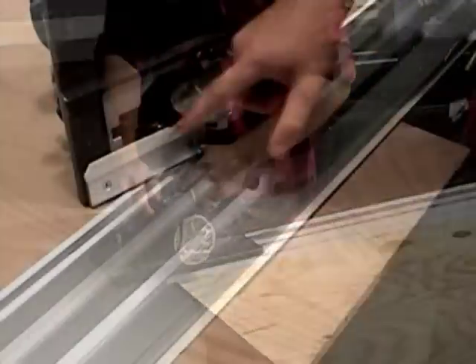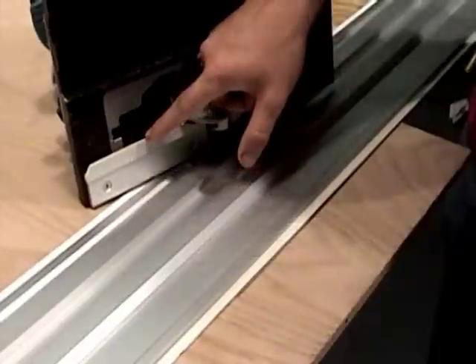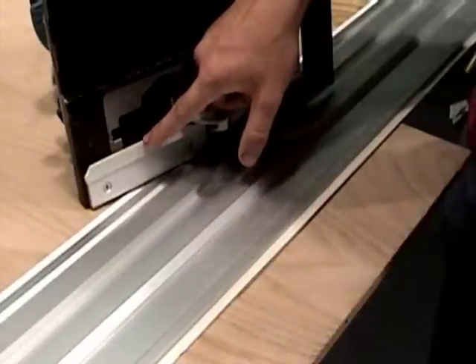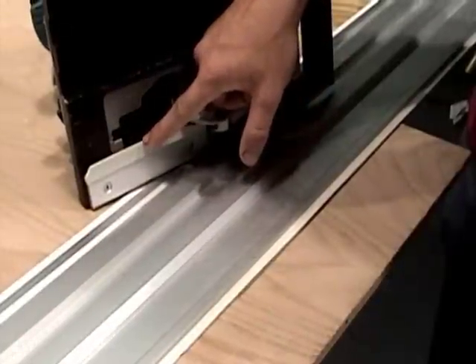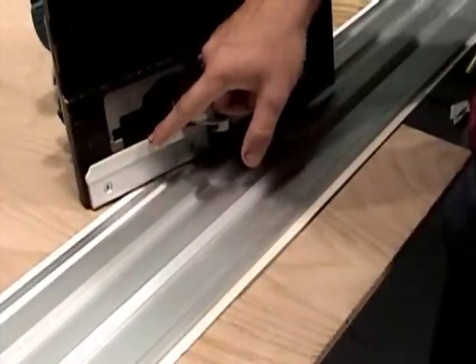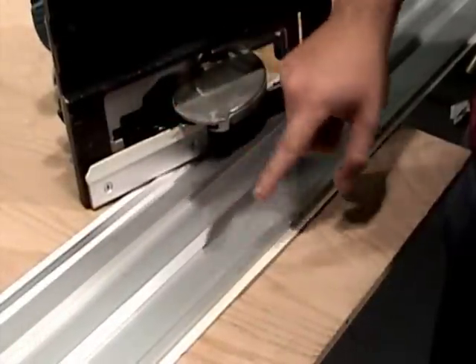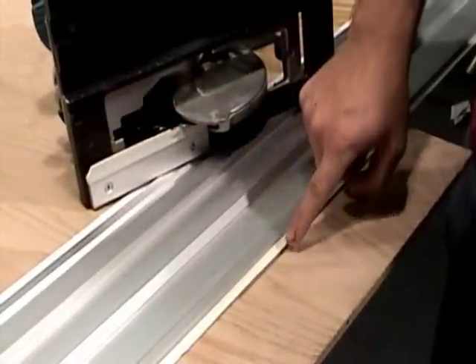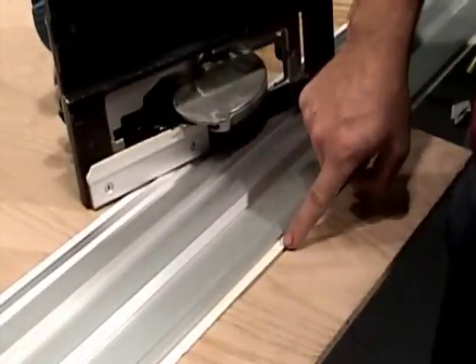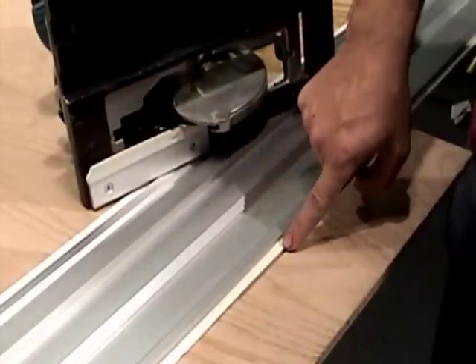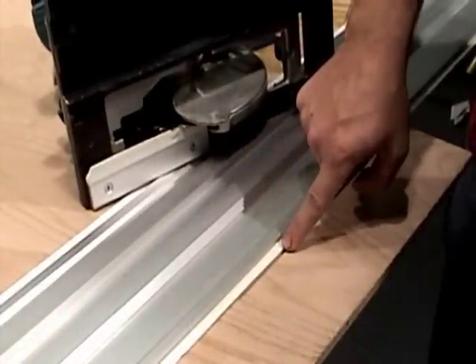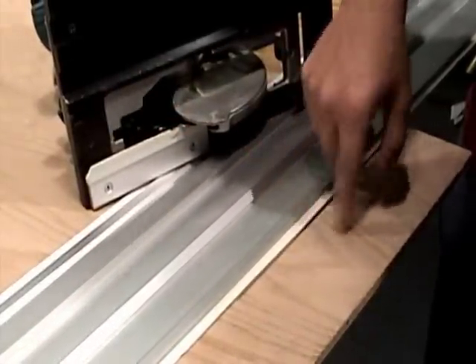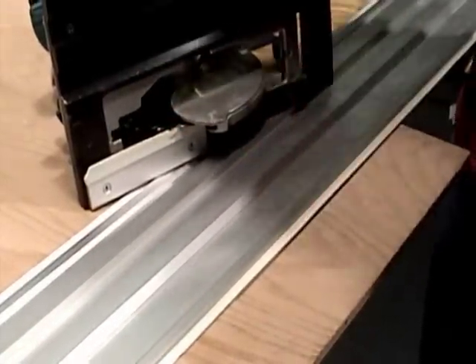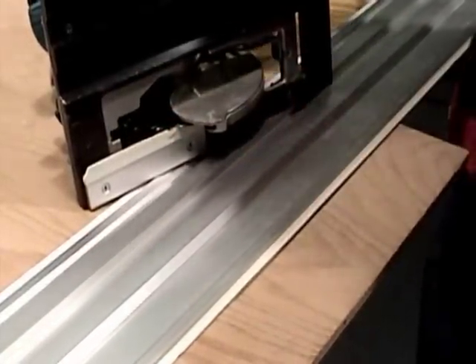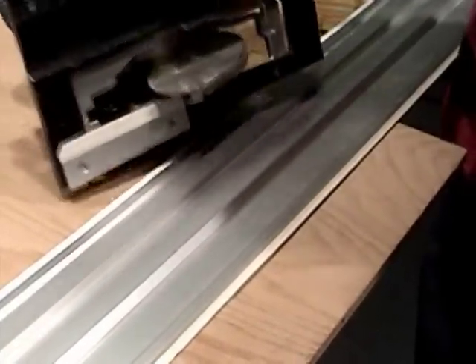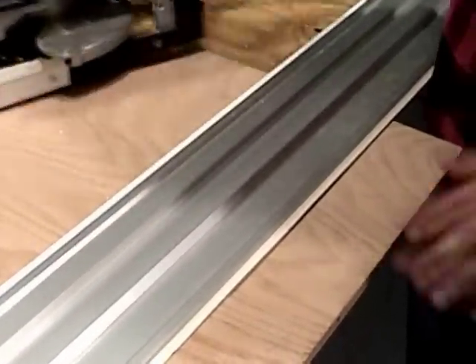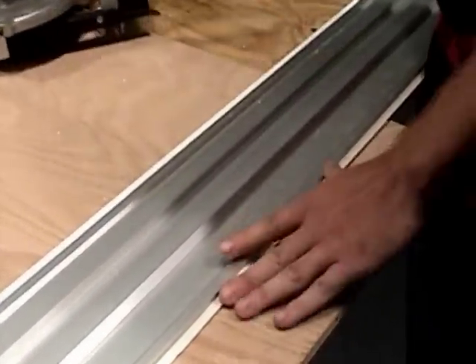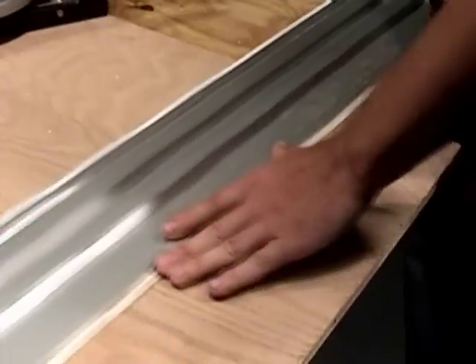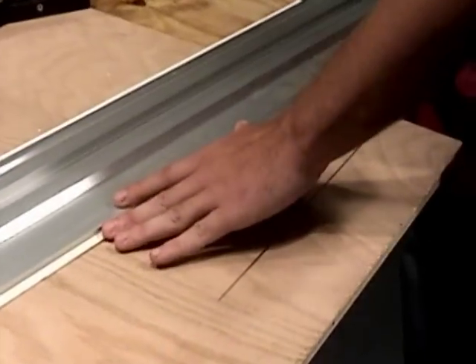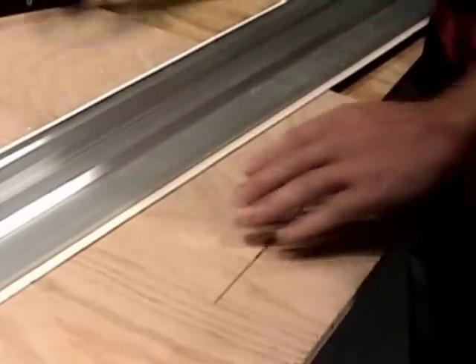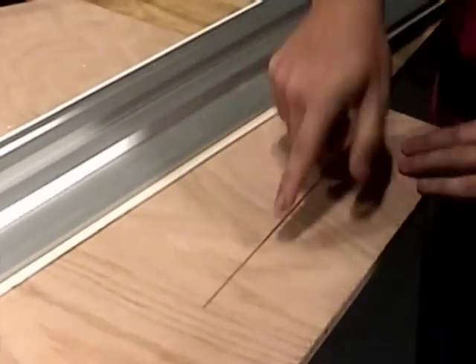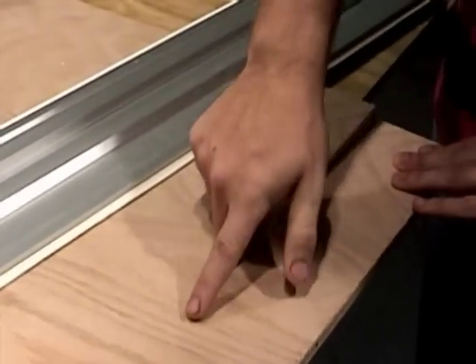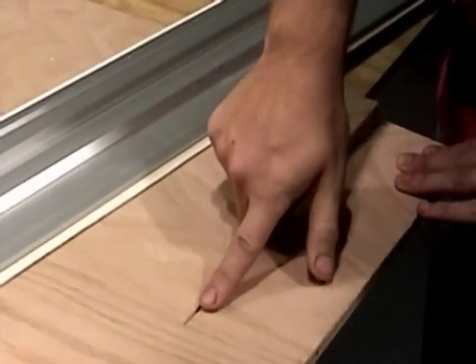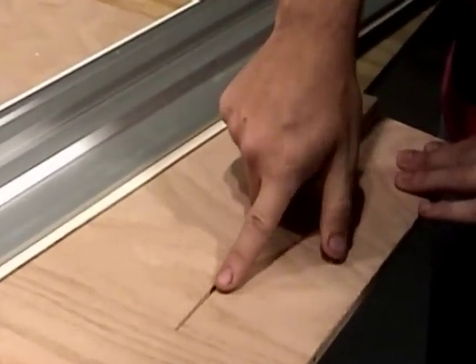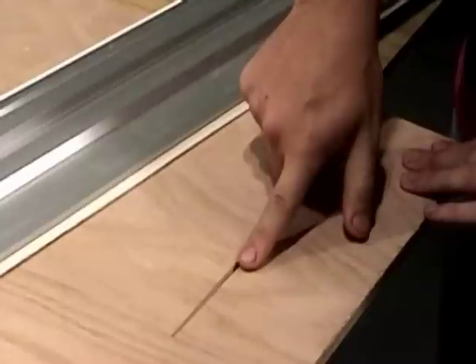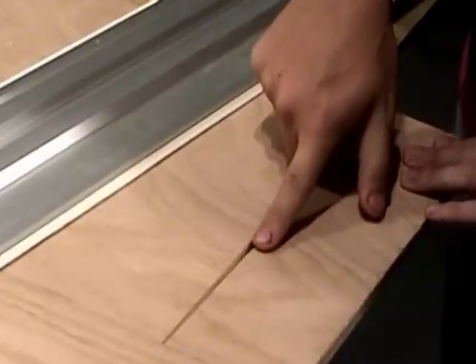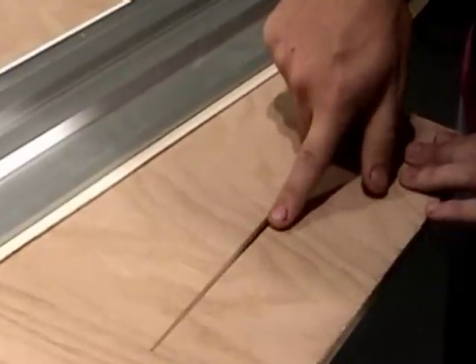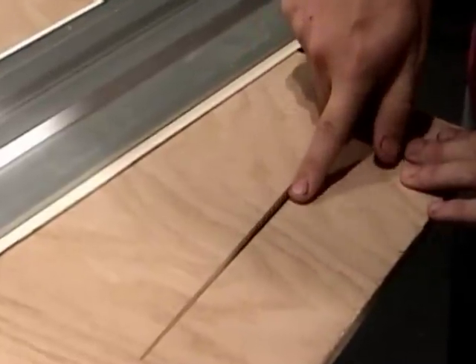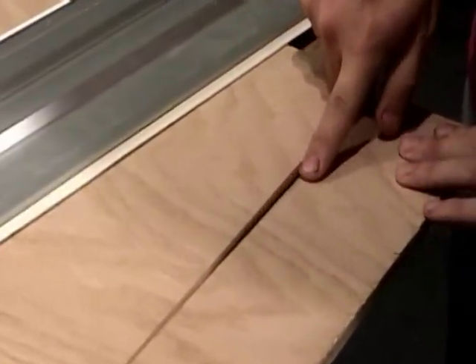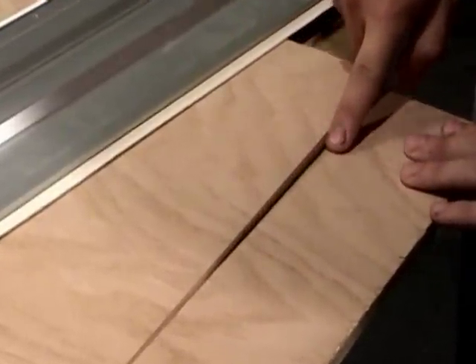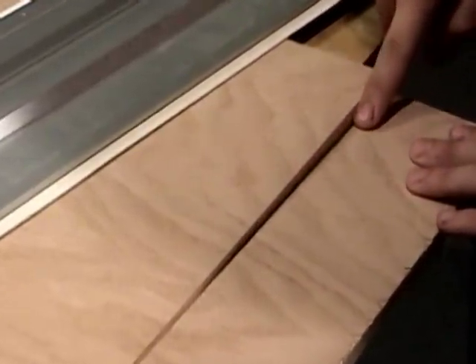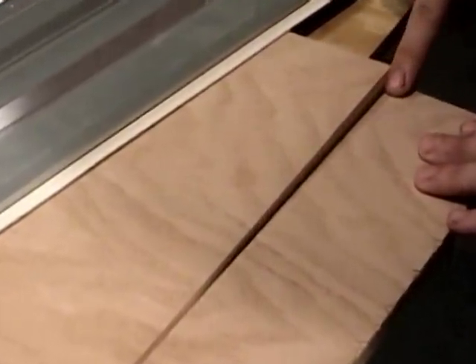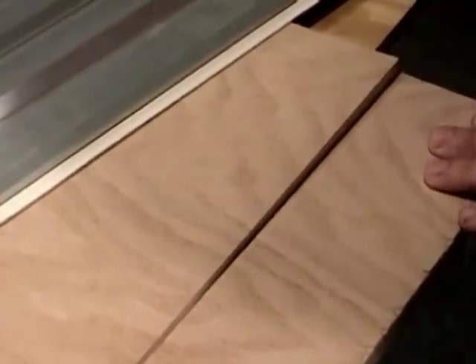The polyvinyl strips that hold your TrueTrack rails in position also serve as a zero clearance insert, making both sides of your cut chip and splinter free — a big plus when working with expensive veneered plywoods.